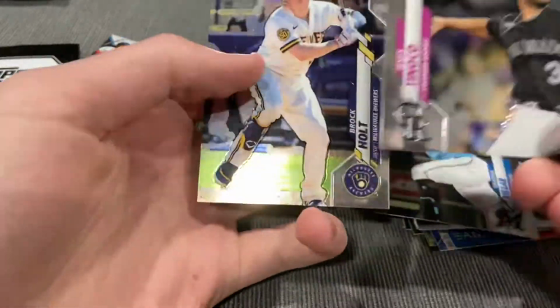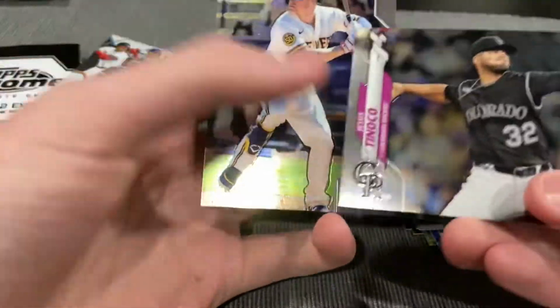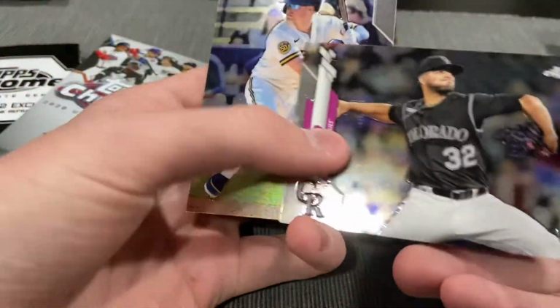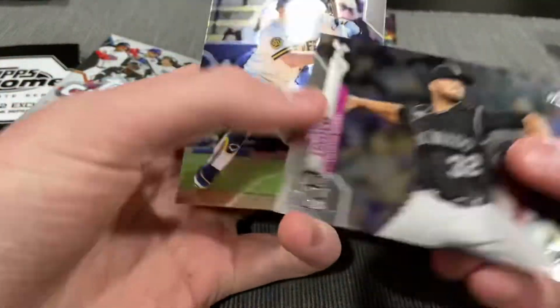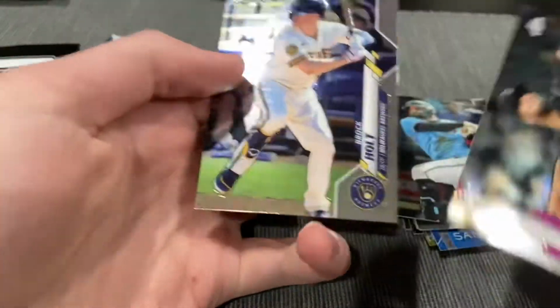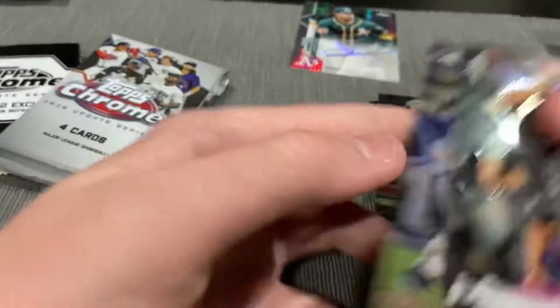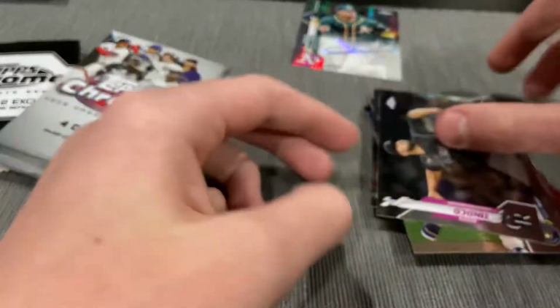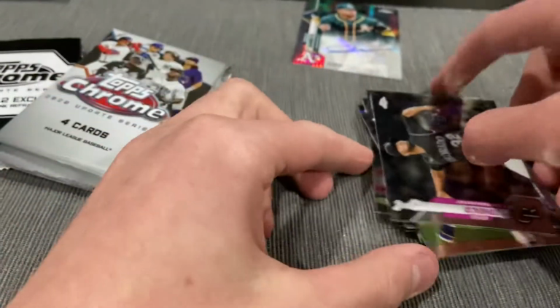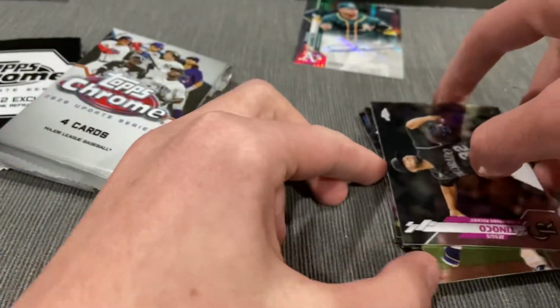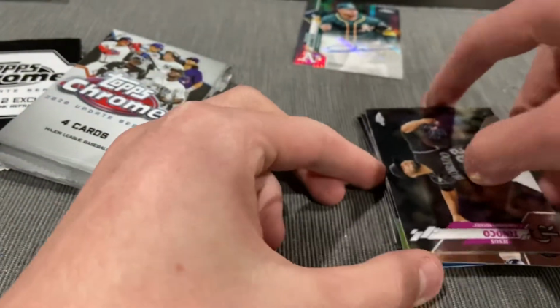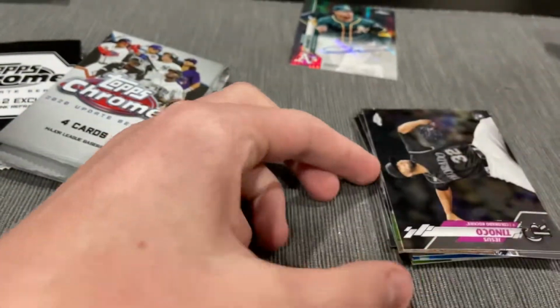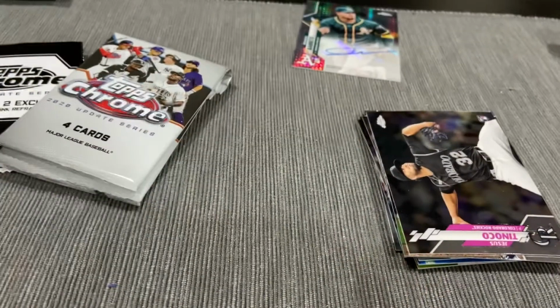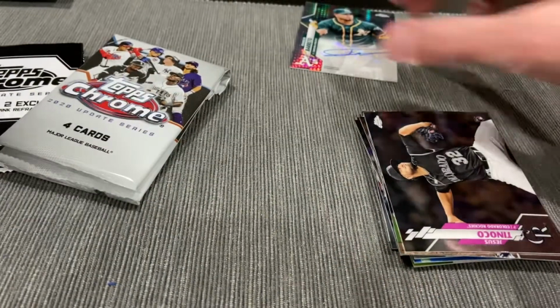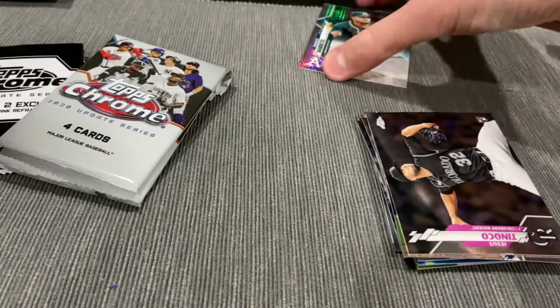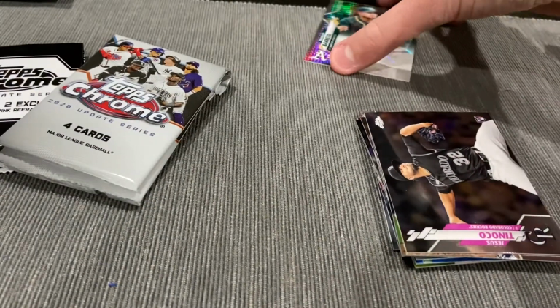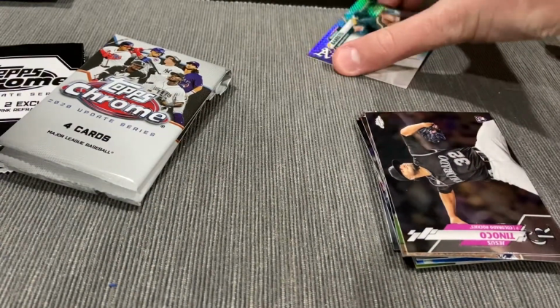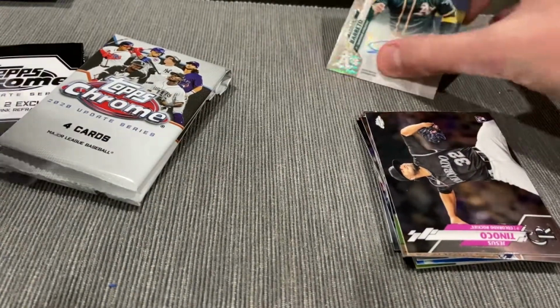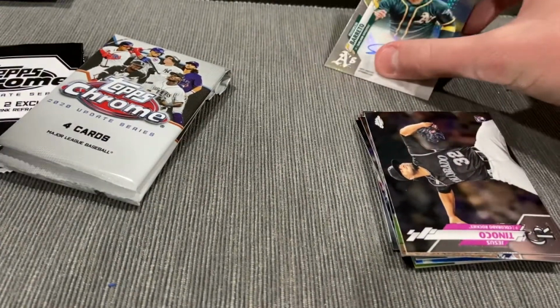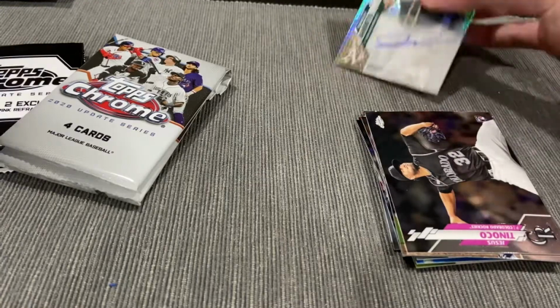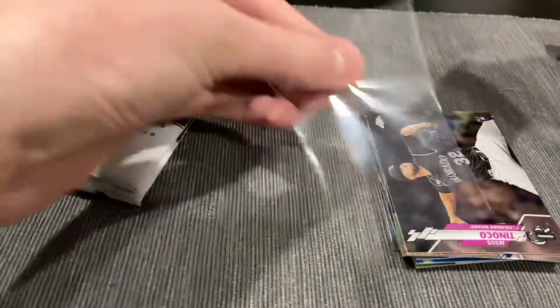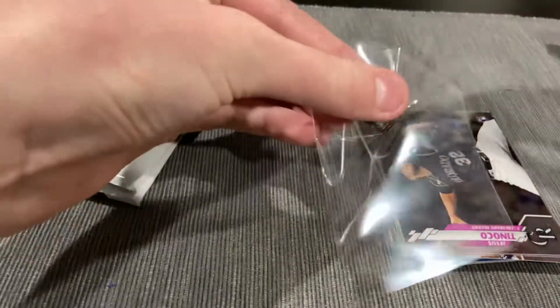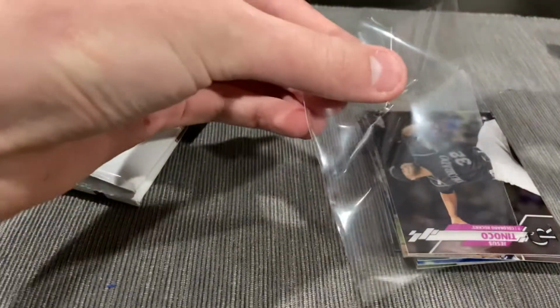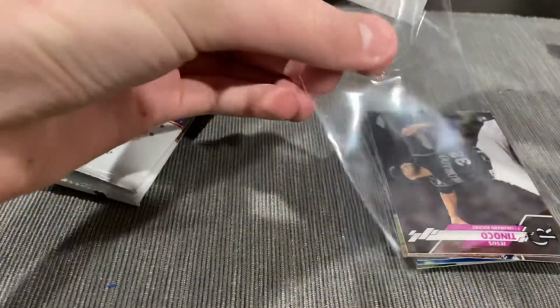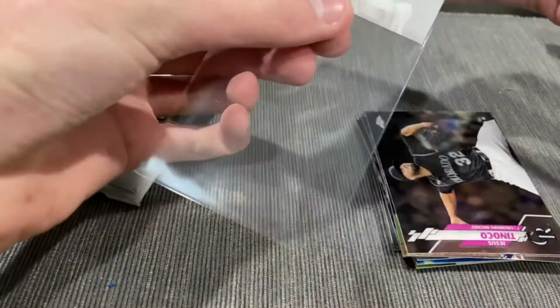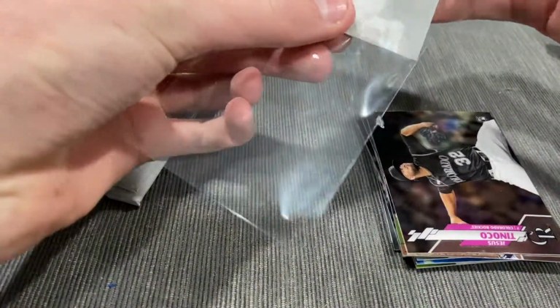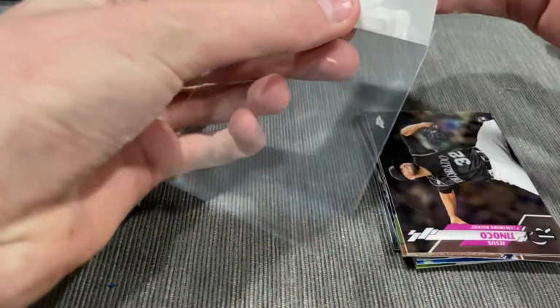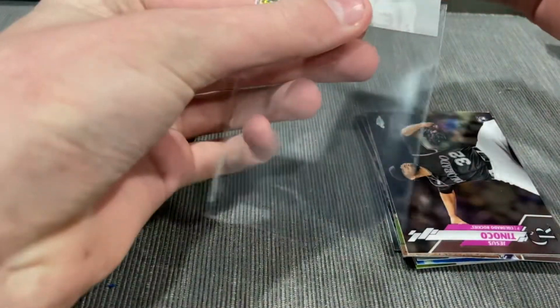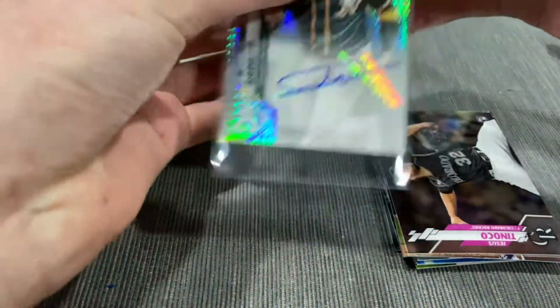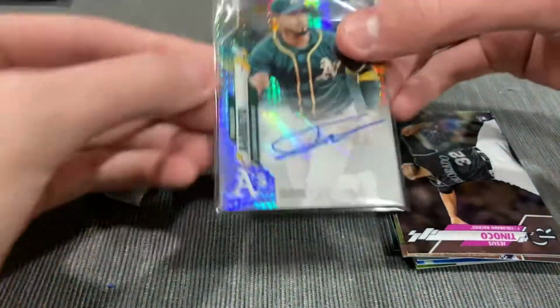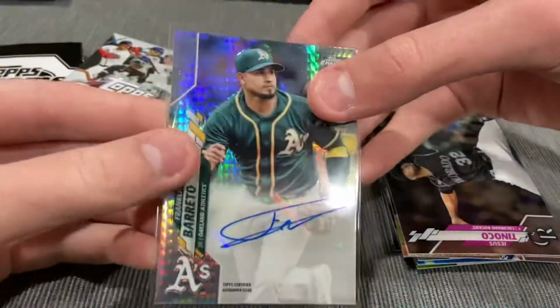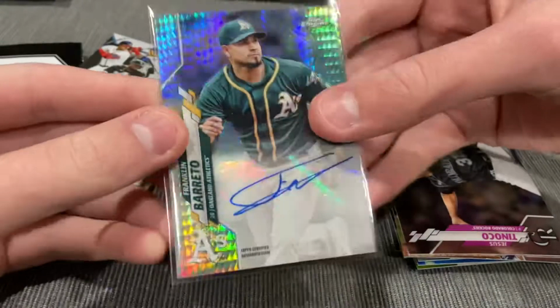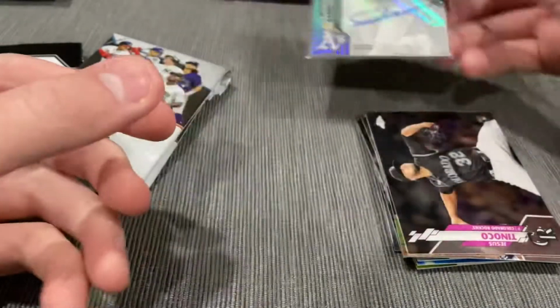Hey, this is Tinoco and Brock Holt. Again, I'm seeing a lot of duplicate cards from the last hanger and Megabox. Not sure what the set is, but sweet auto.